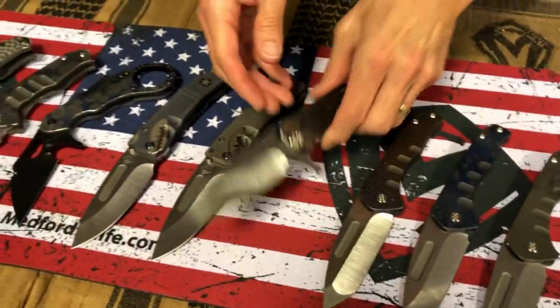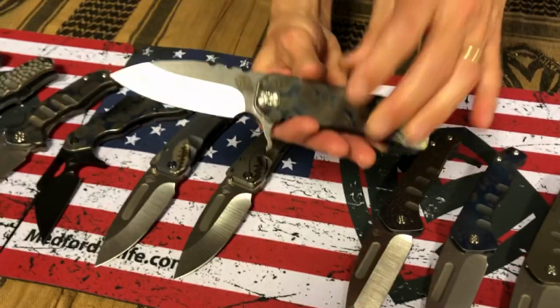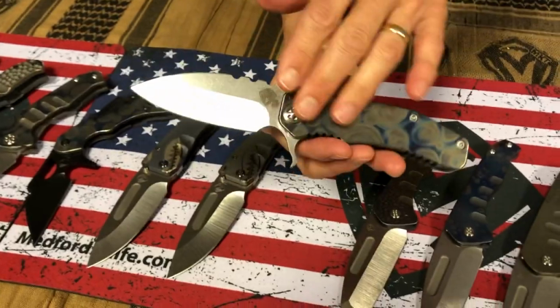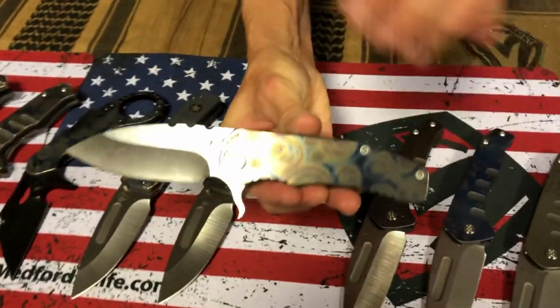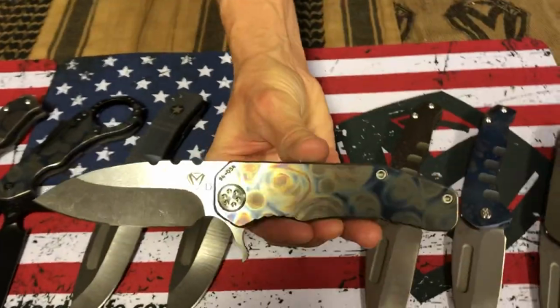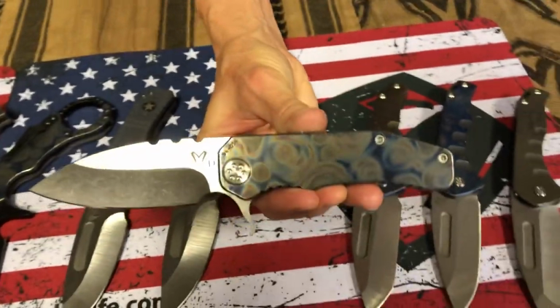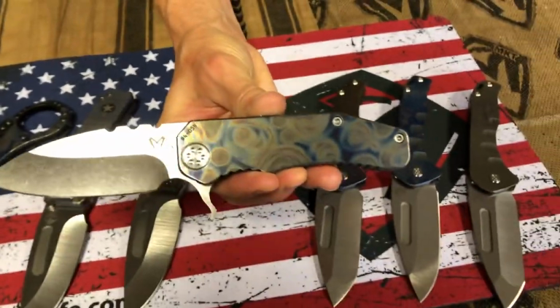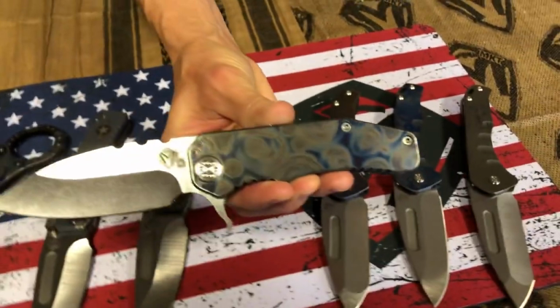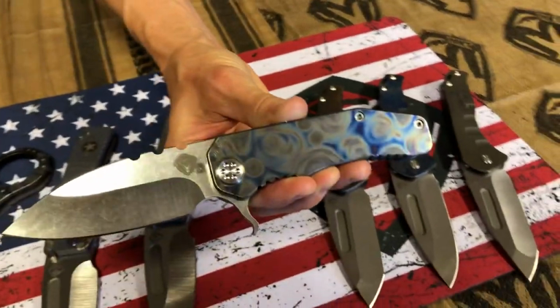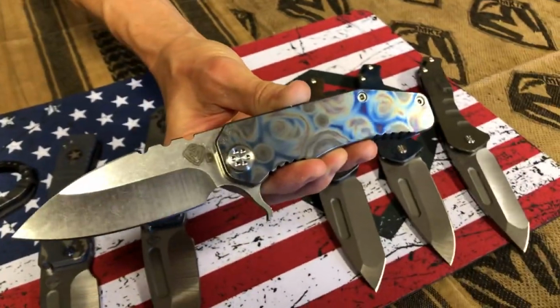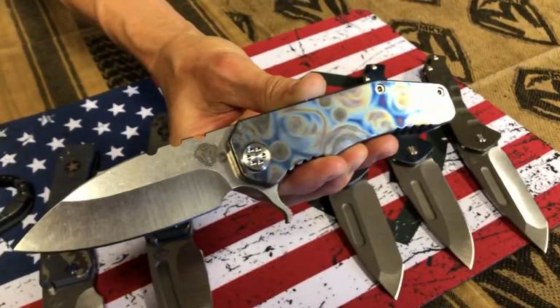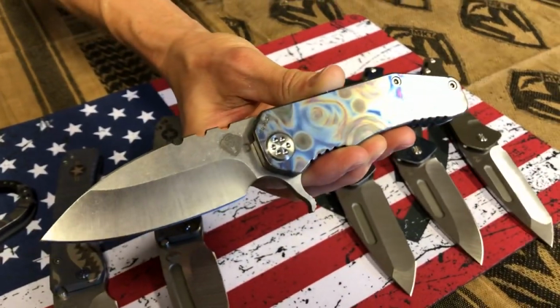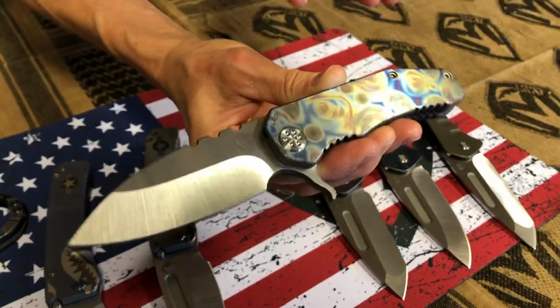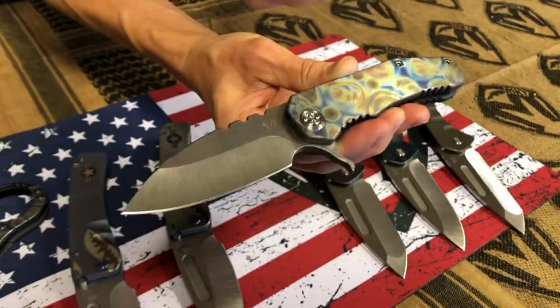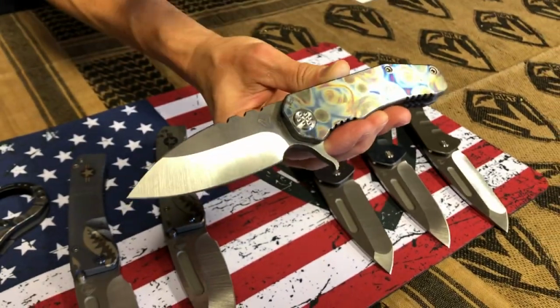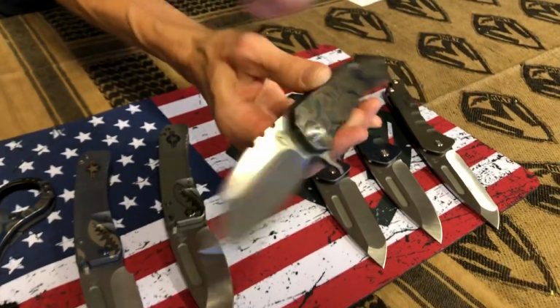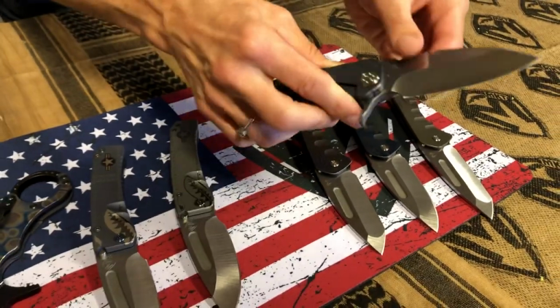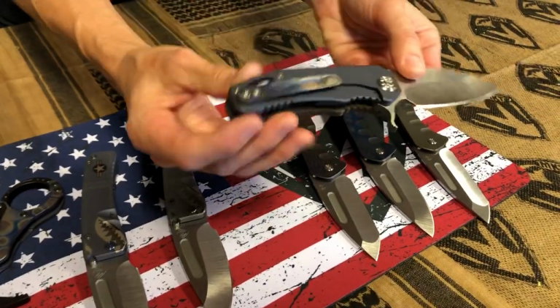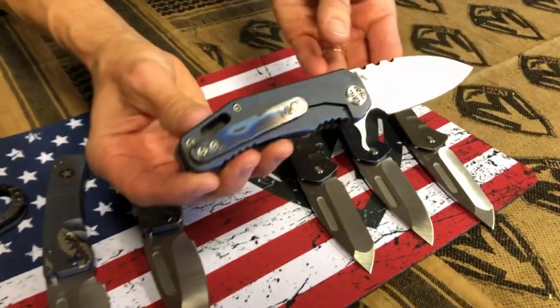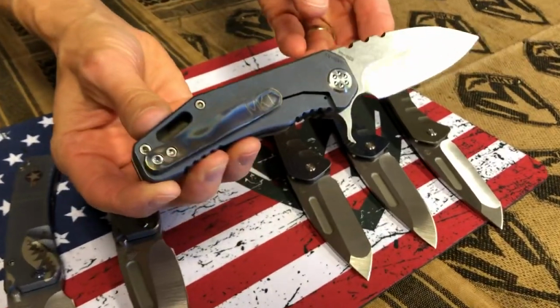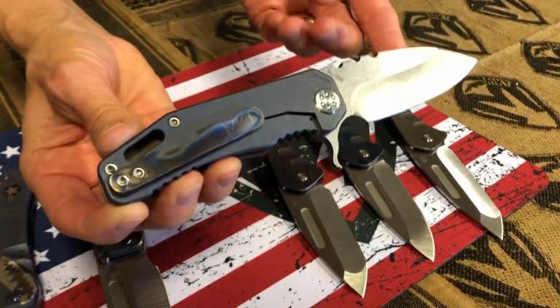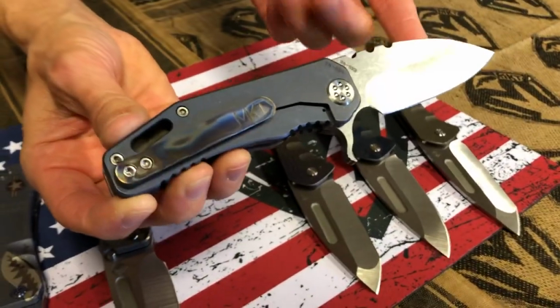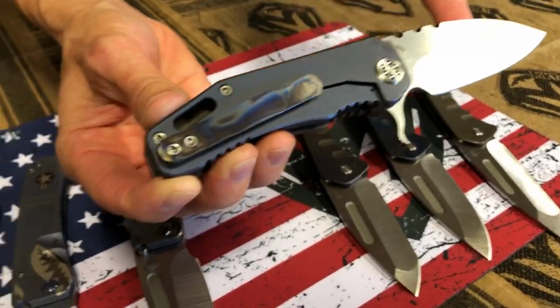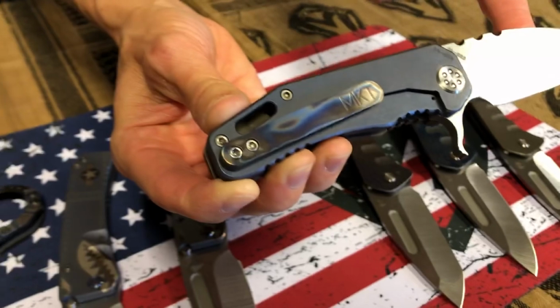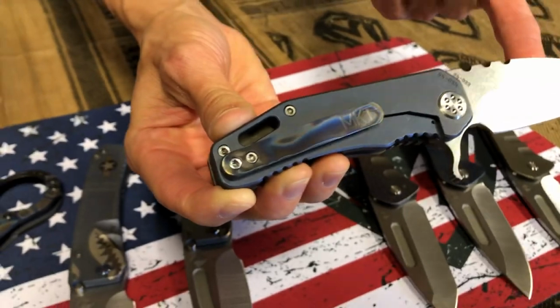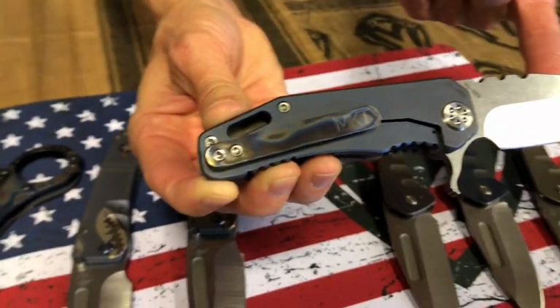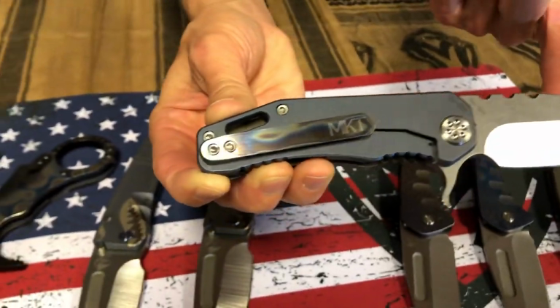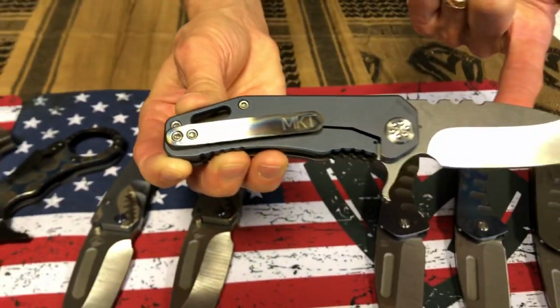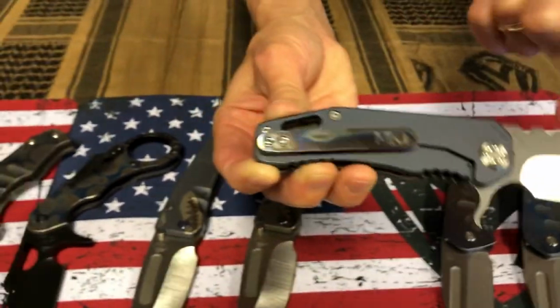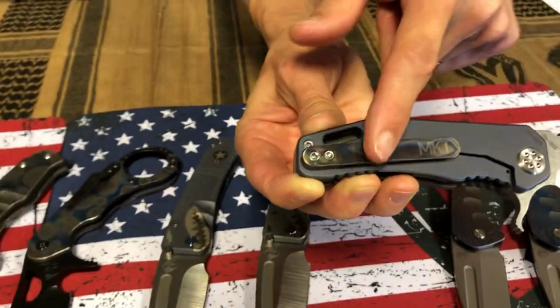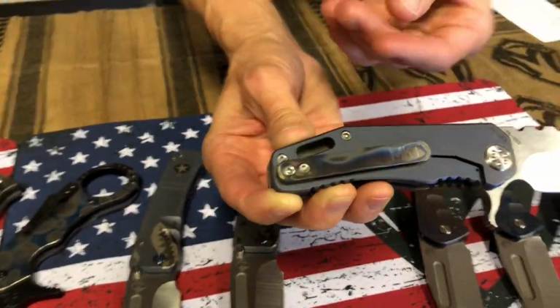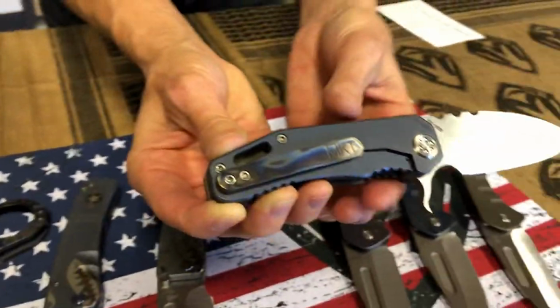187 Flipper — faced and flamed. It's got the starry, starry night look to it. Just beautiful. Tumbled D2 blade. We did a few of these, not very many, so if you're a fan of the tumbled finish, this is a nice selection for you. Faced and flamed clip.